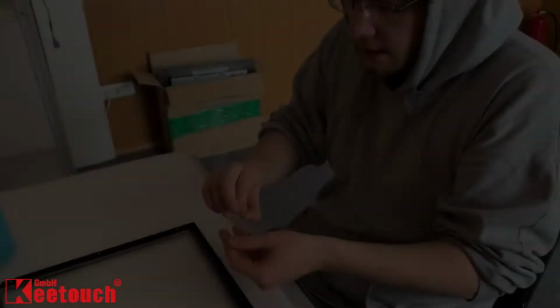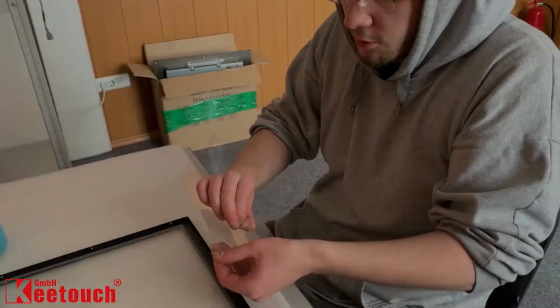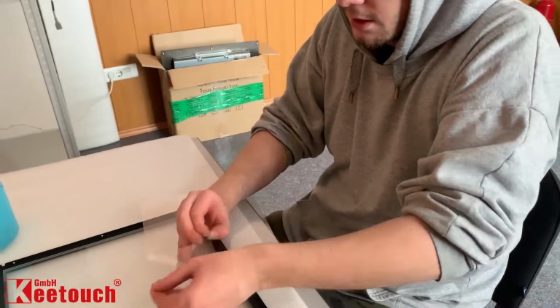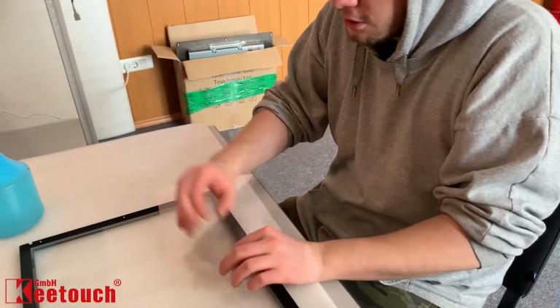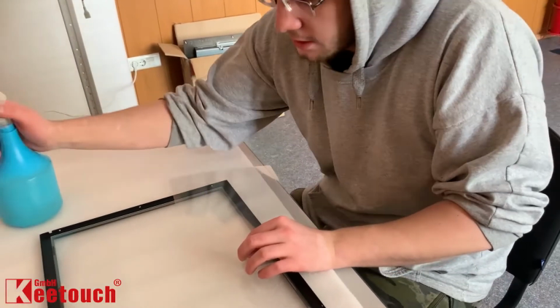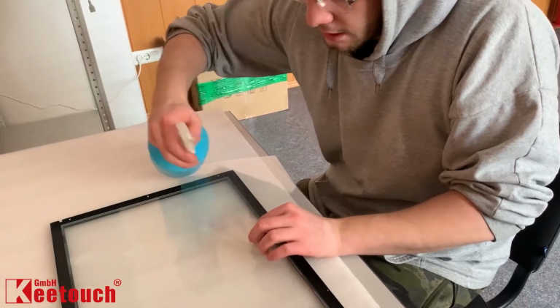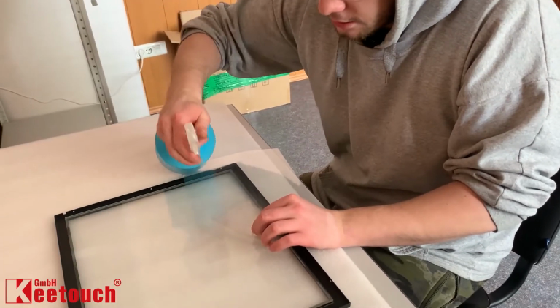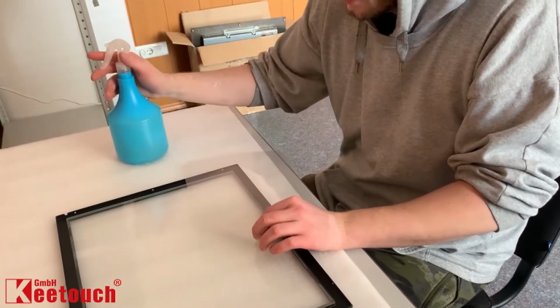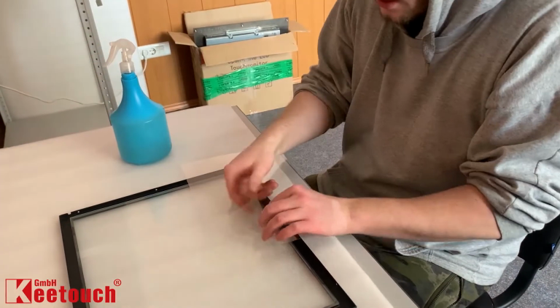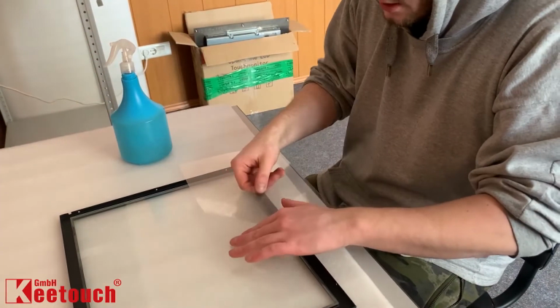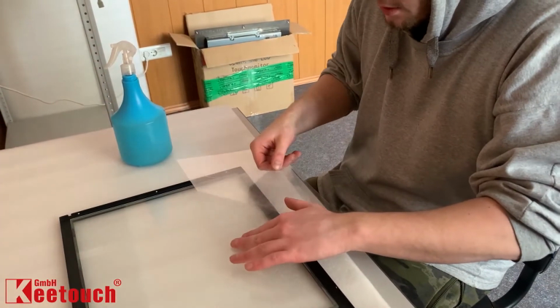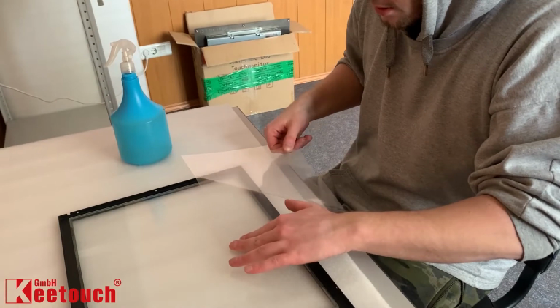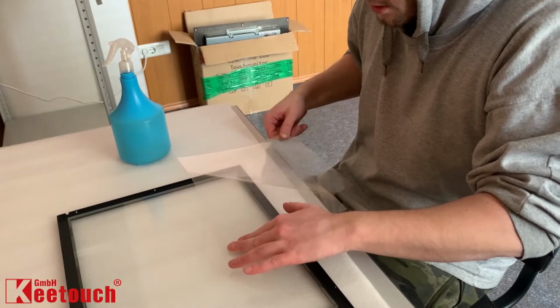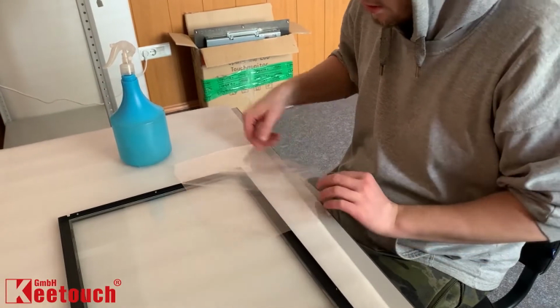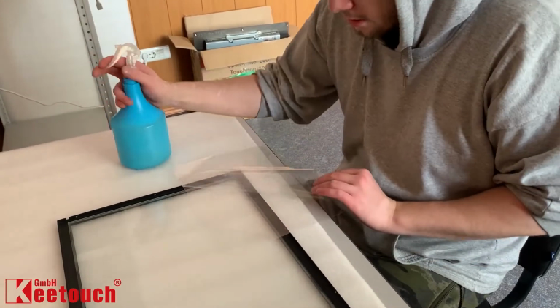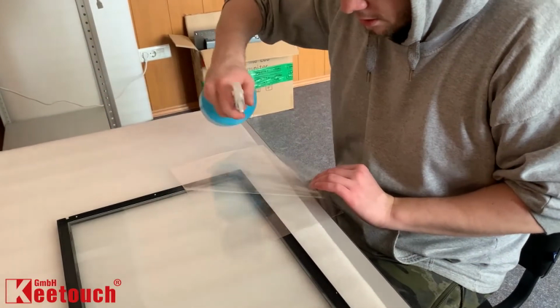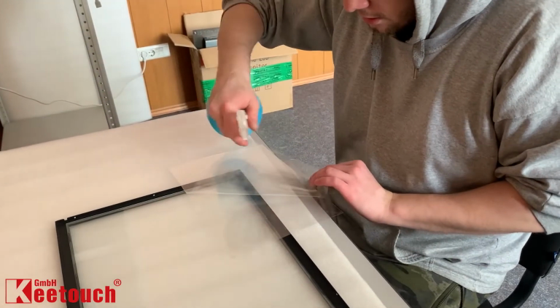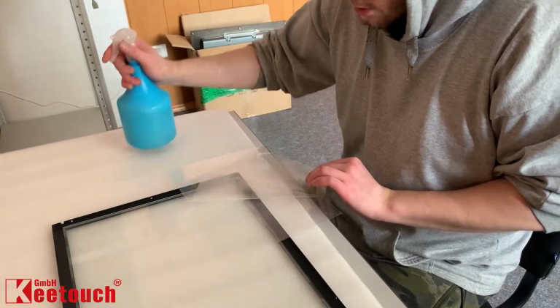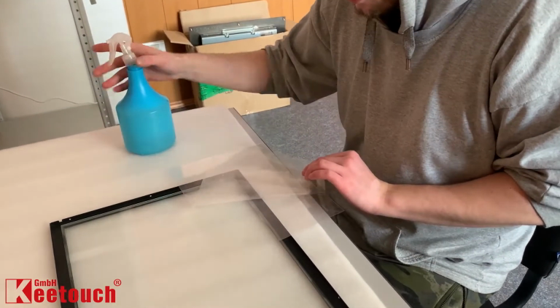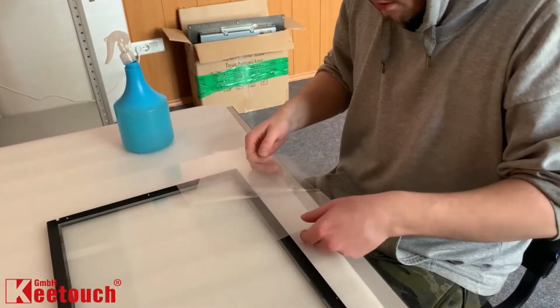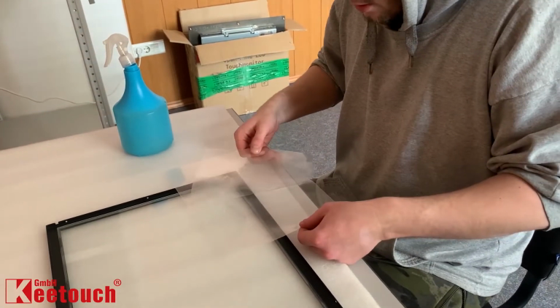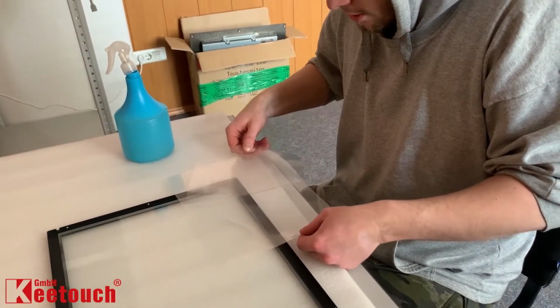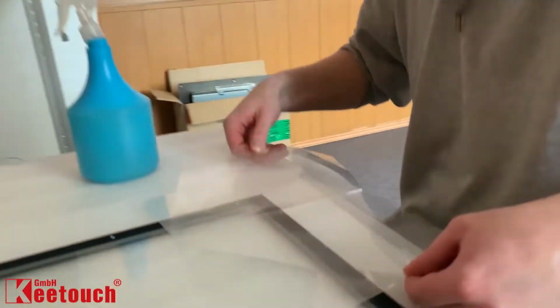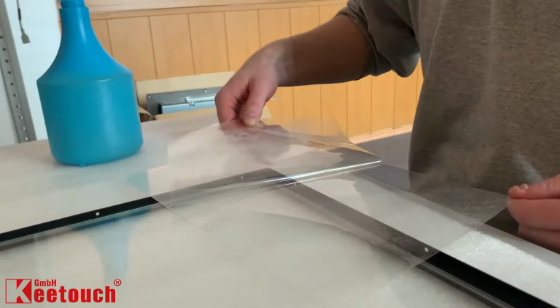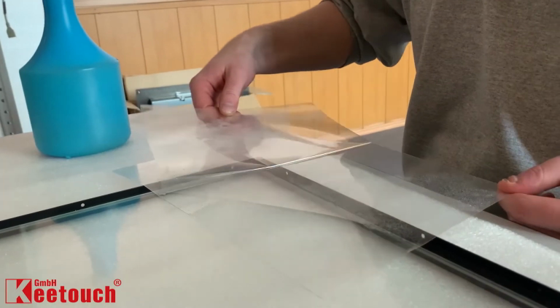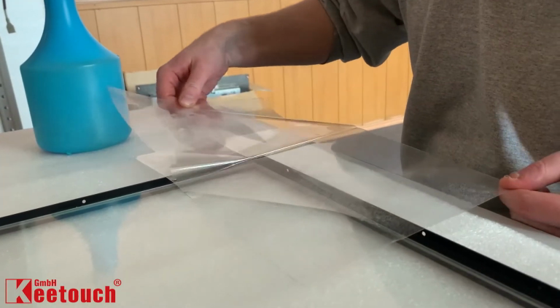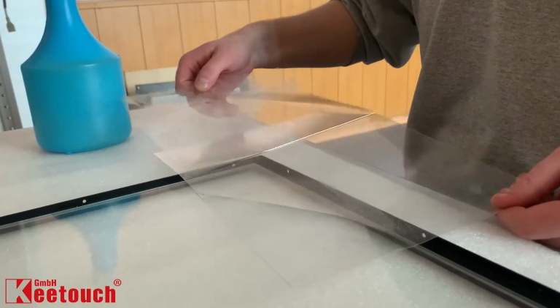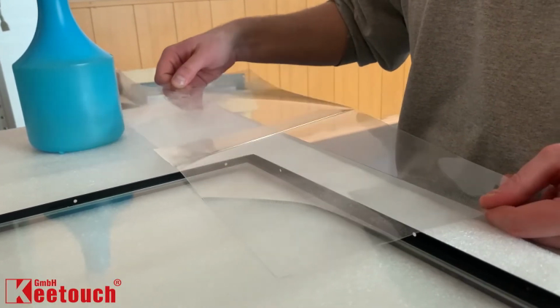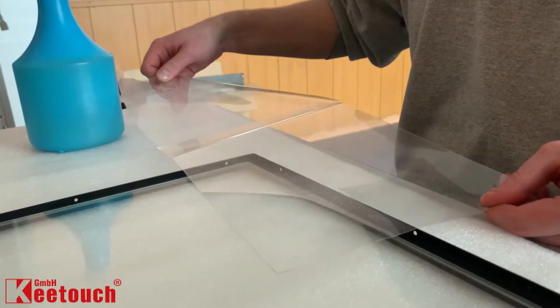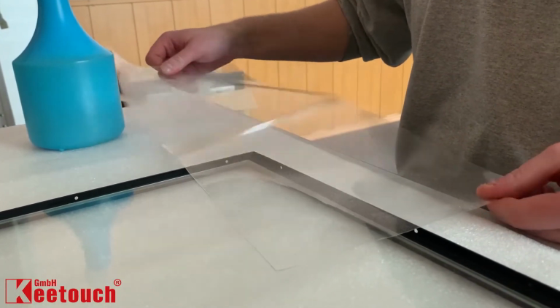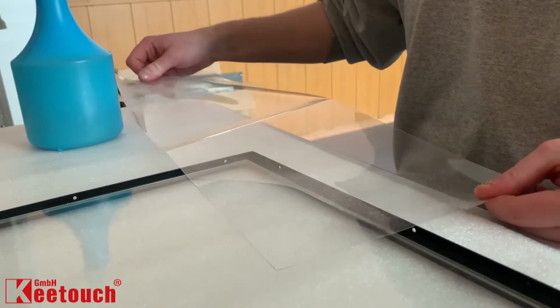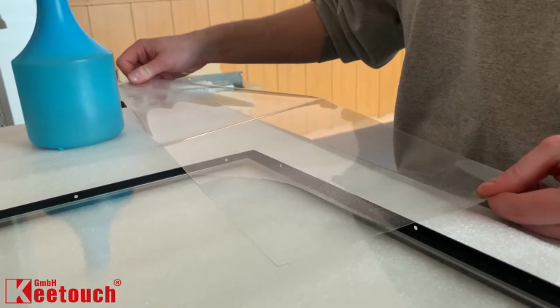Carefully remove the protective liner from the working surface of the film — it must have a sticker saying FRONT on it. Keep spraying the front adhesive surface of the film with the soap solution, and try to avoid surface contamination.